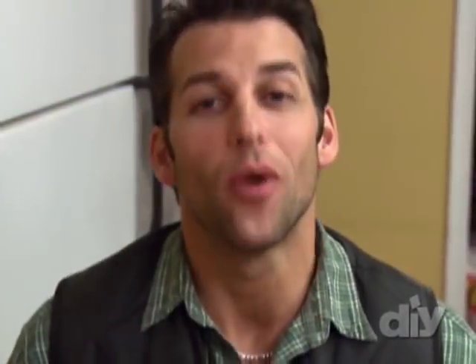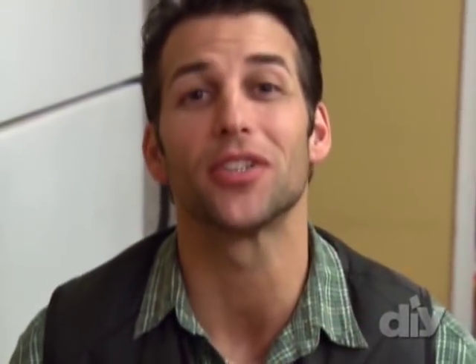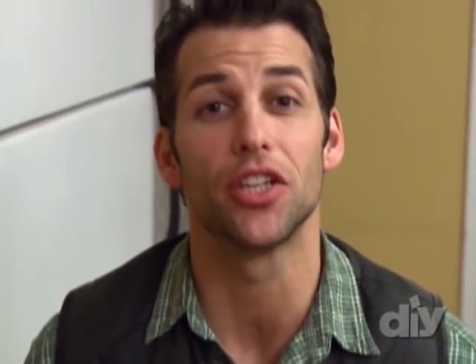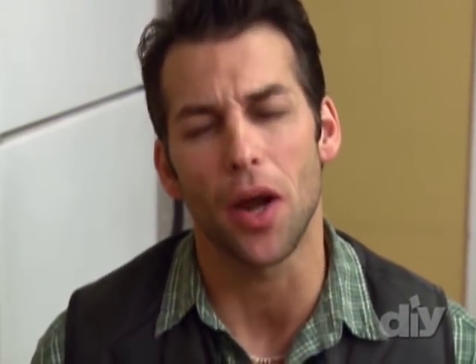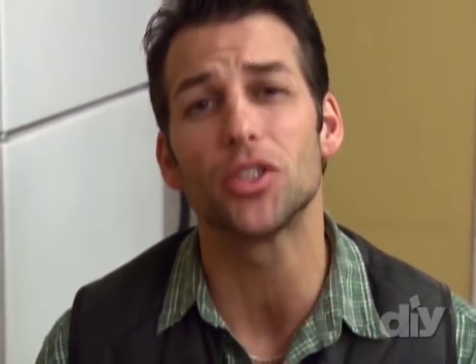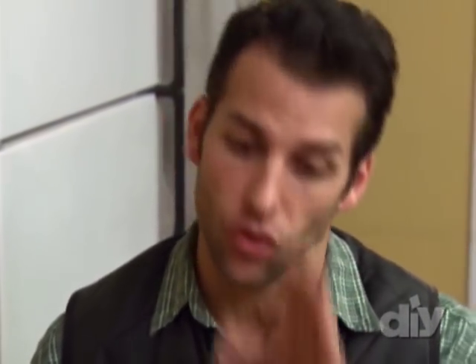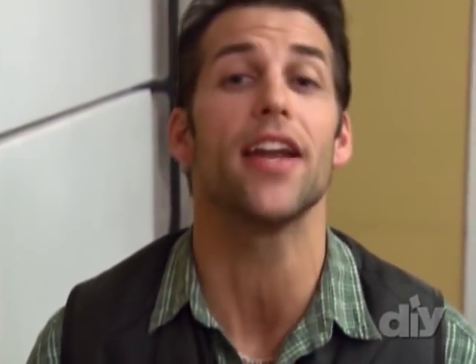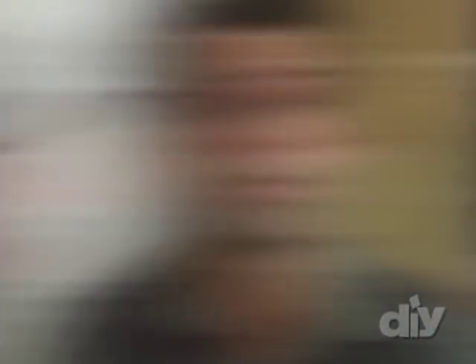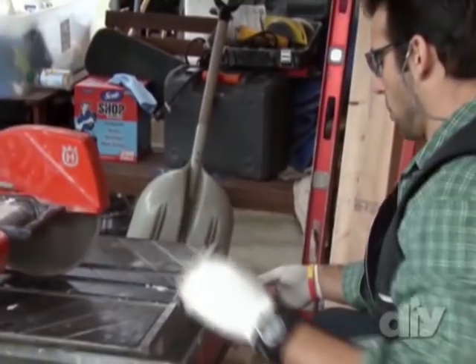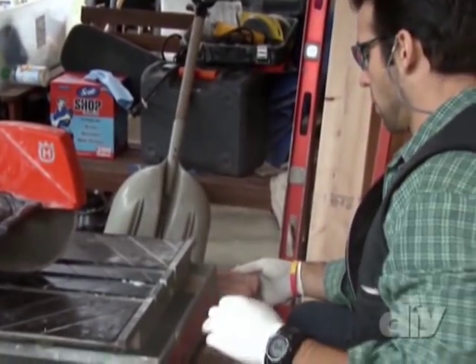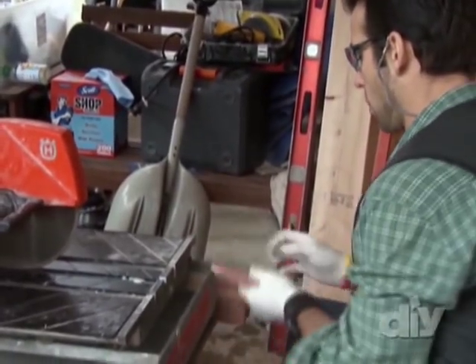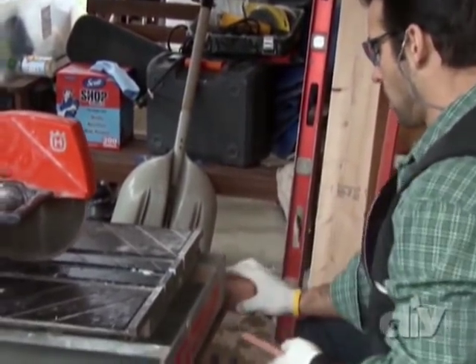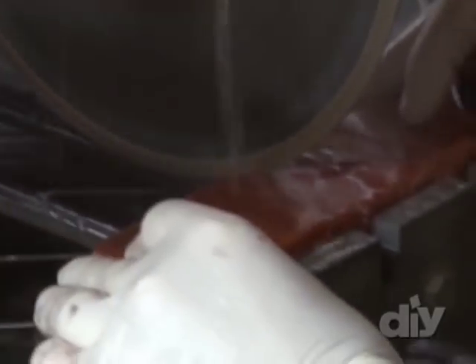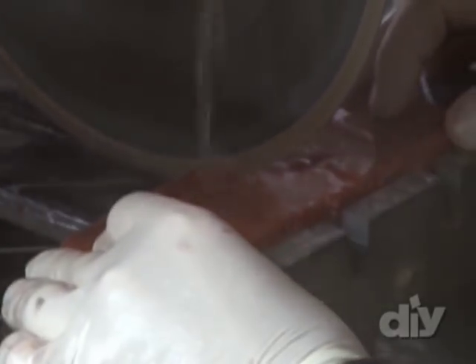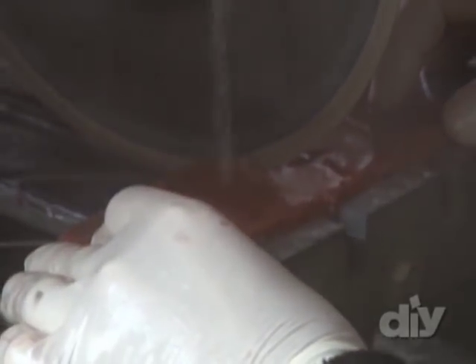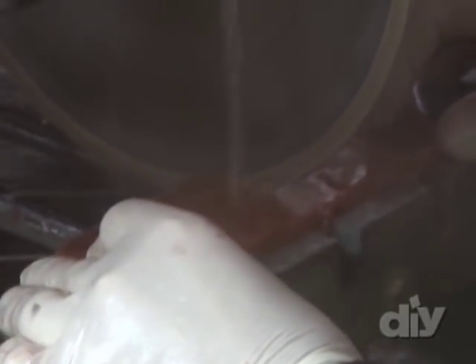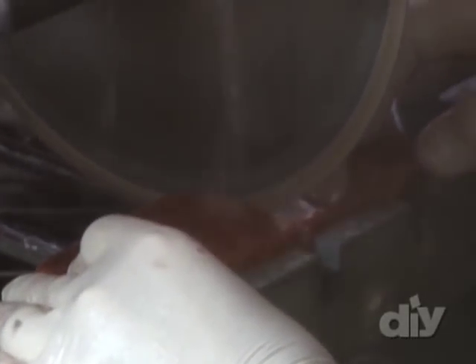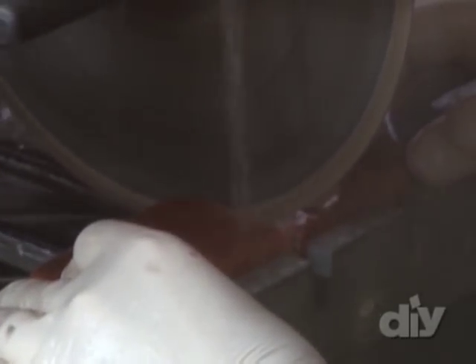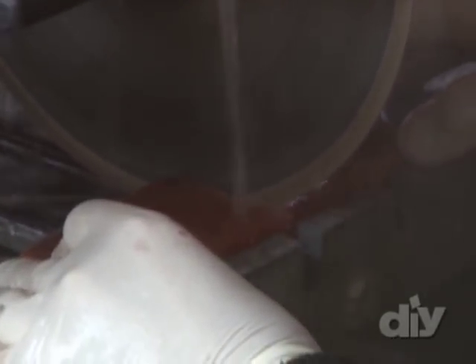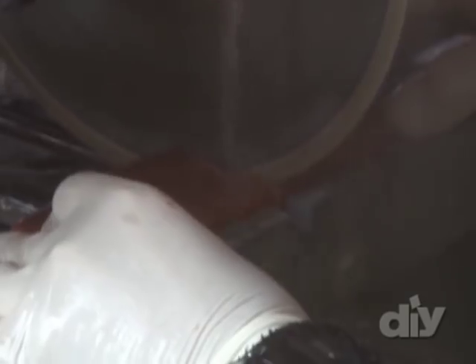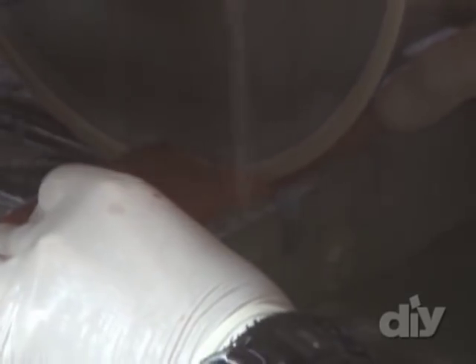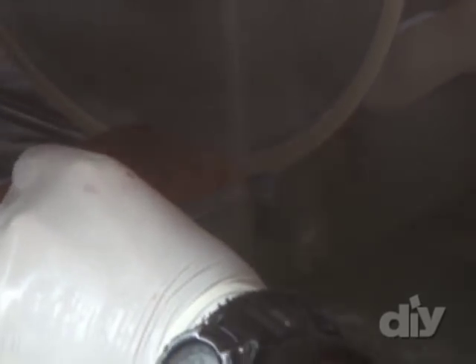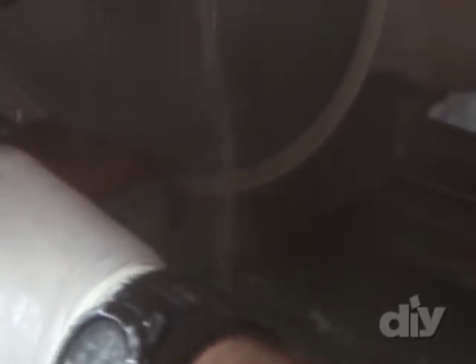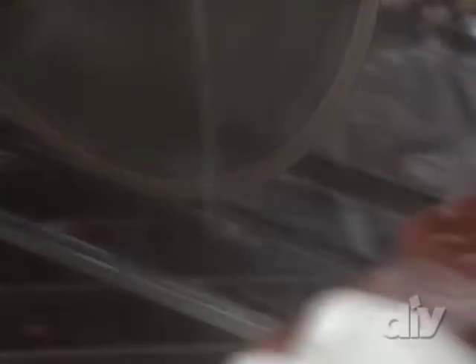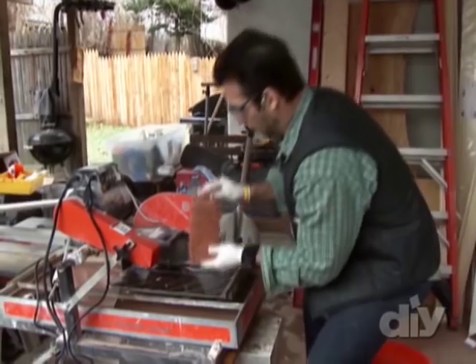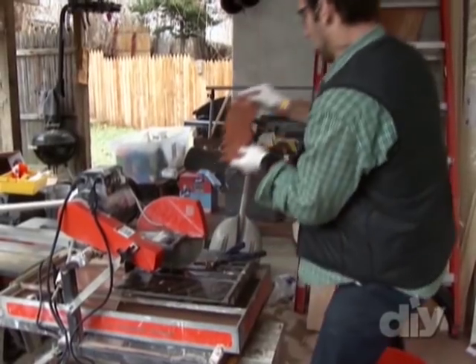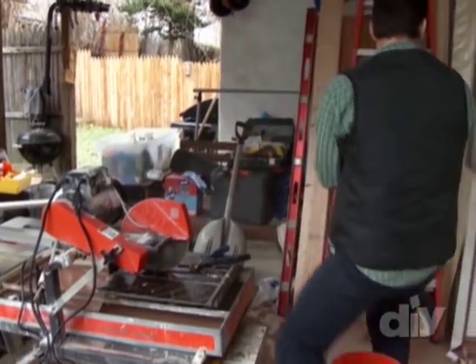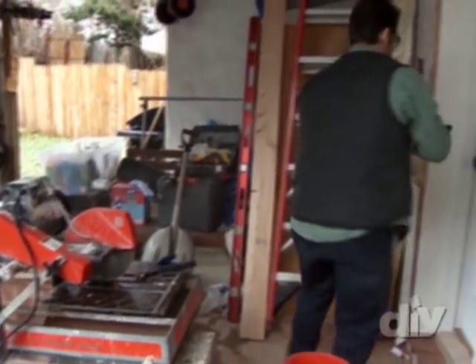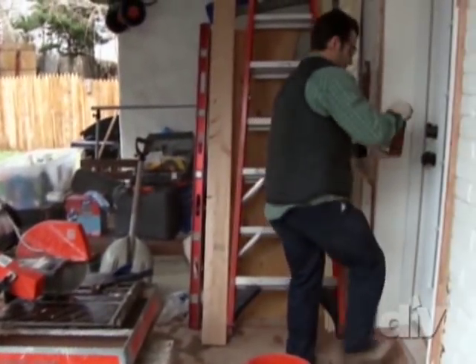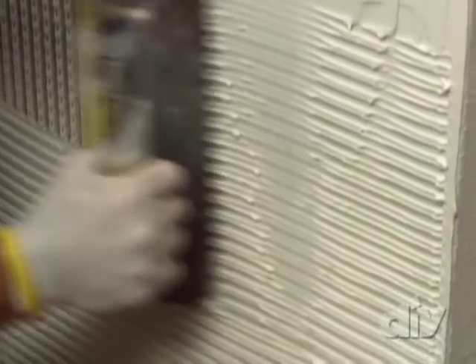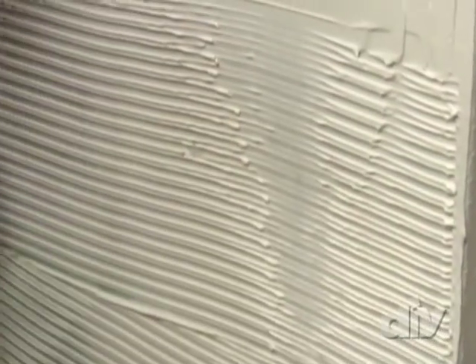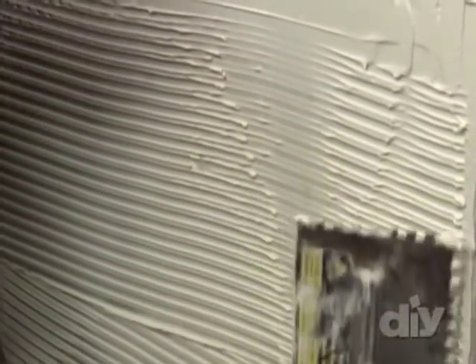One of the first things you're going to do is cut a bunch of bricks right in half using the tile saw. Once you have these bricks cut, you're going to start by applying construction adhesive.